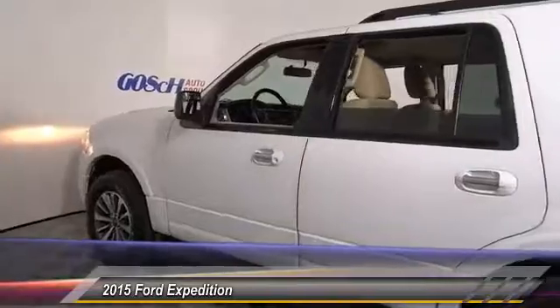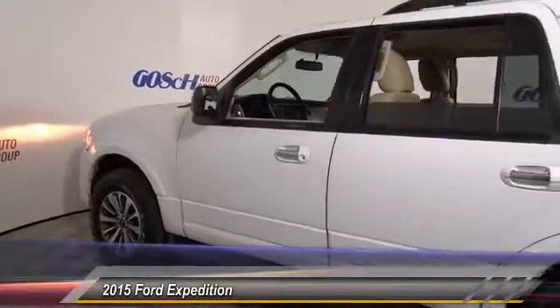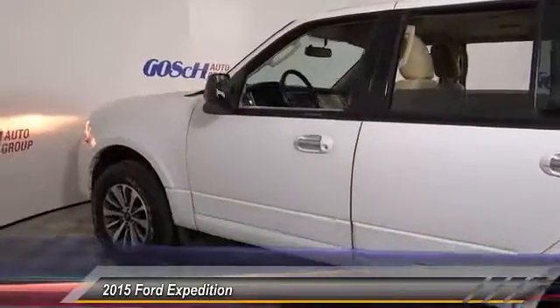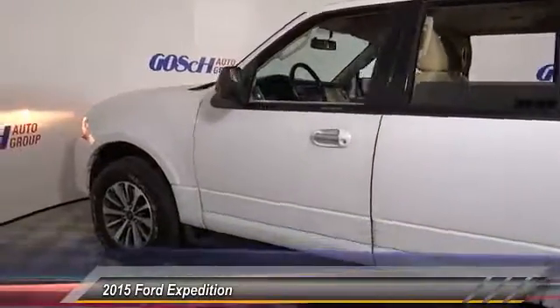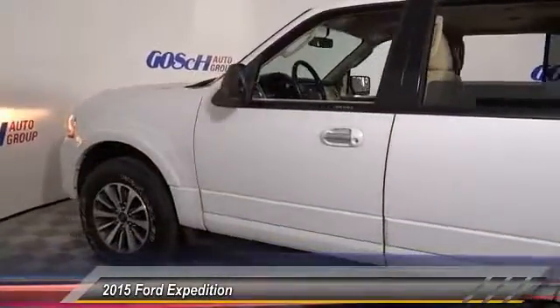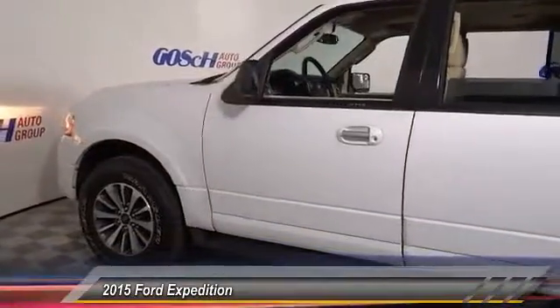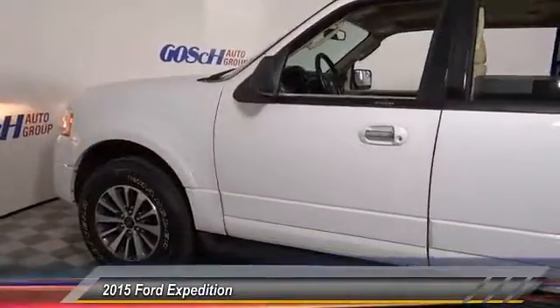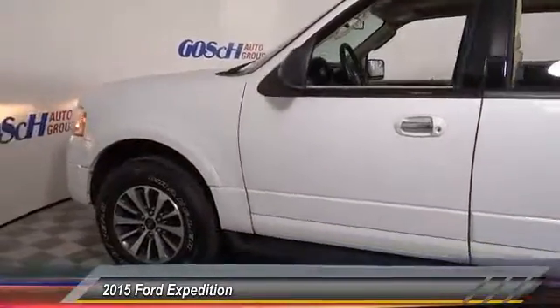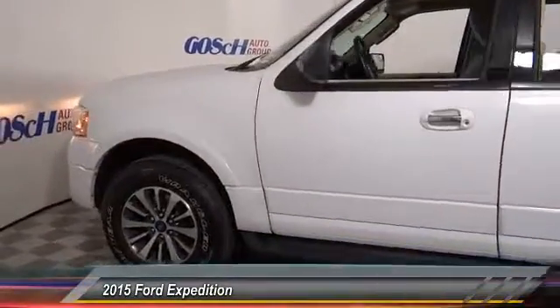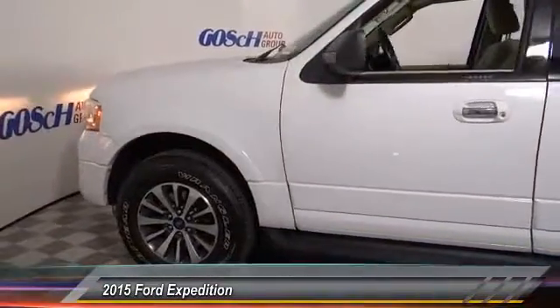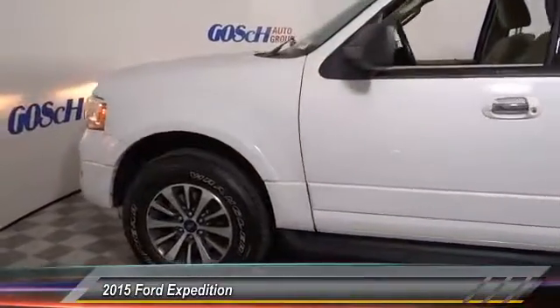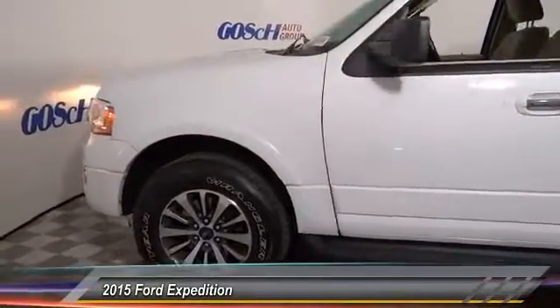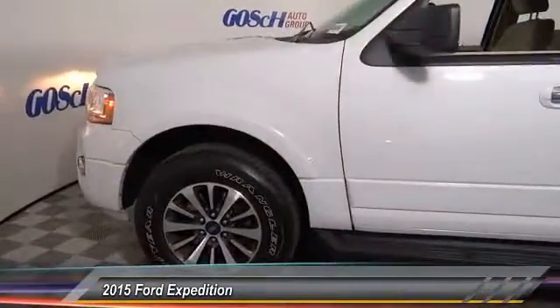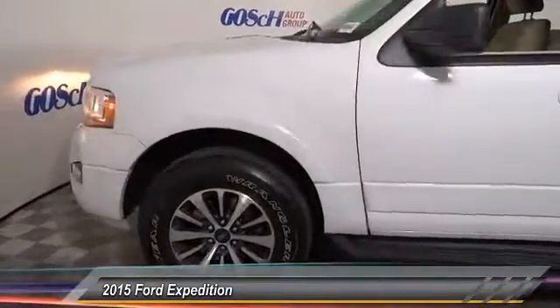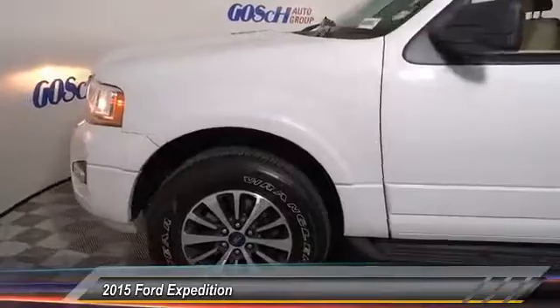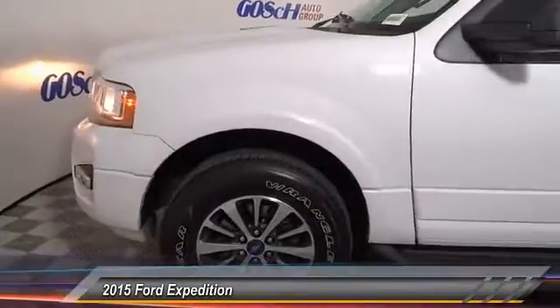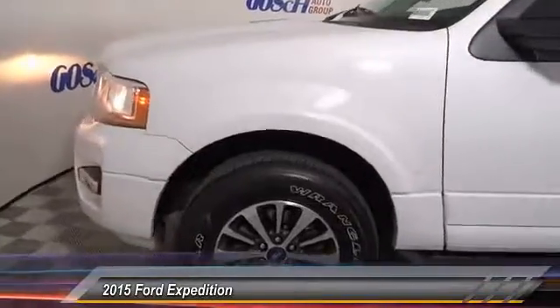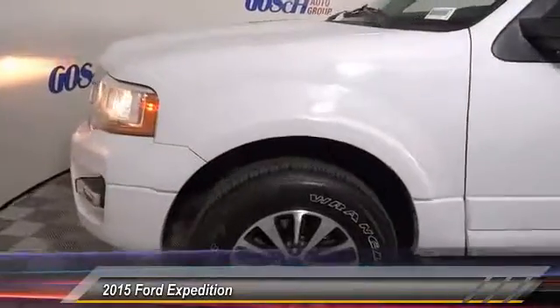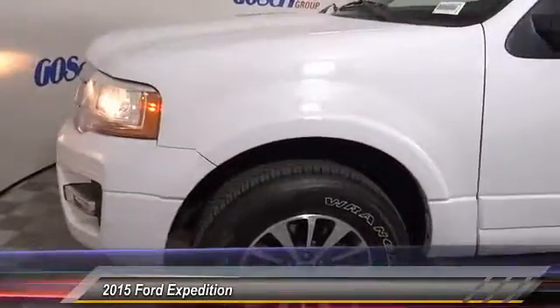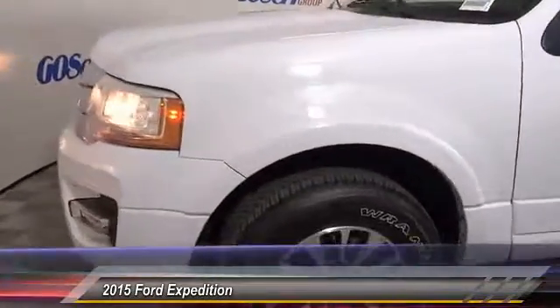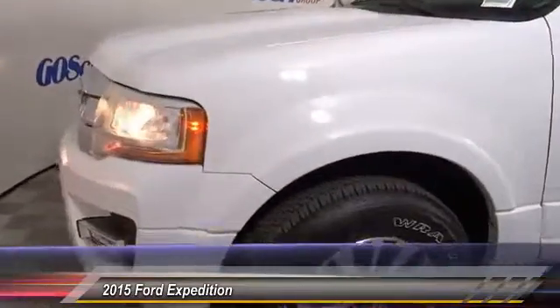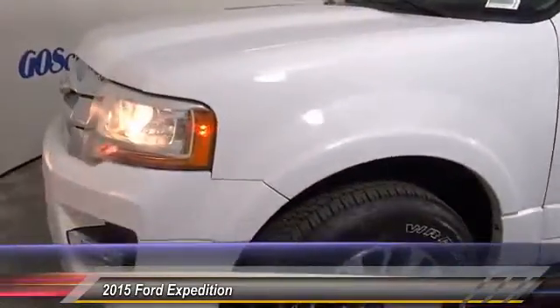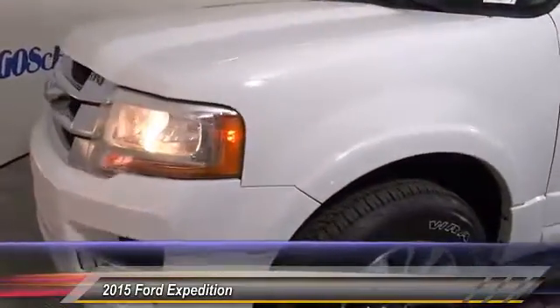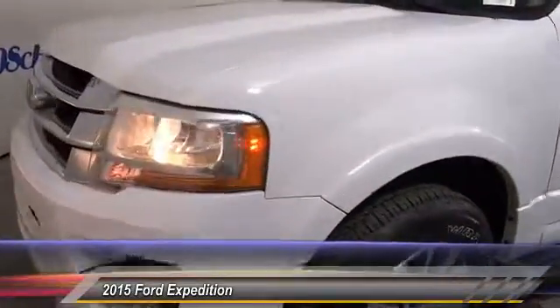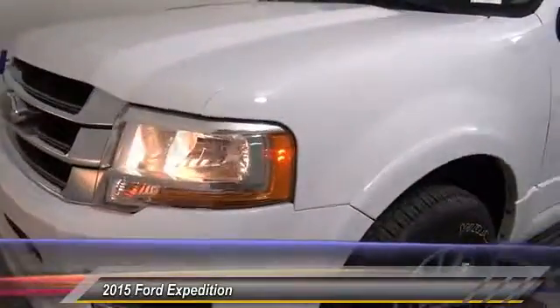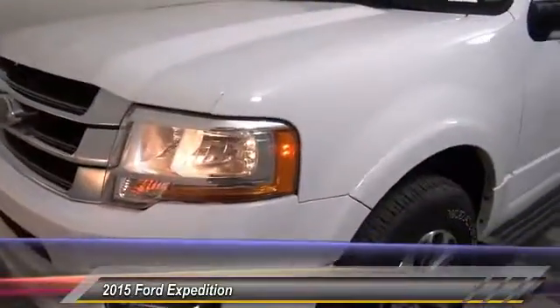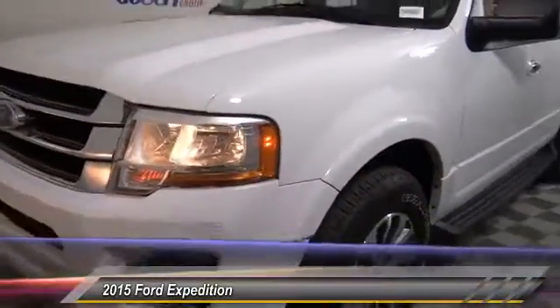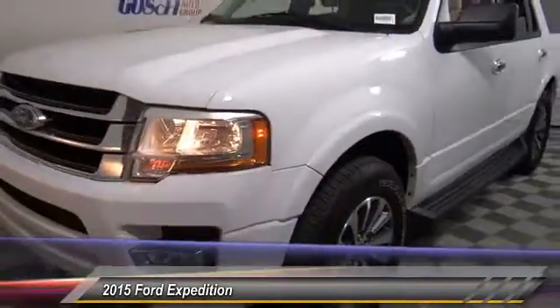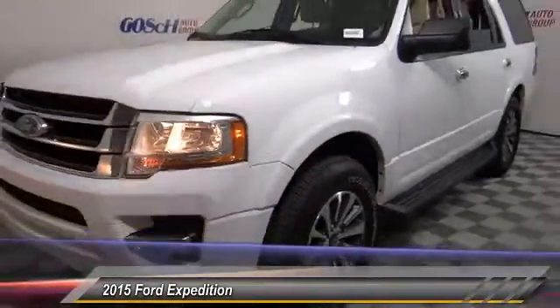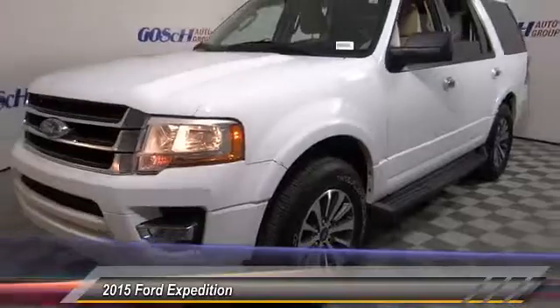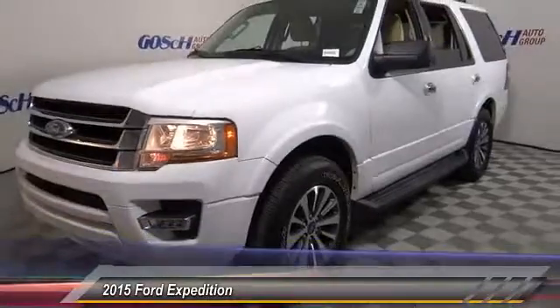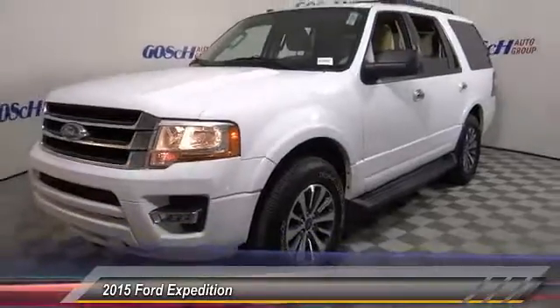PPO, cruise control, child safety locks, power door locks. A vehicle like this doesn't come along every day. Come in and get it before someone else does.